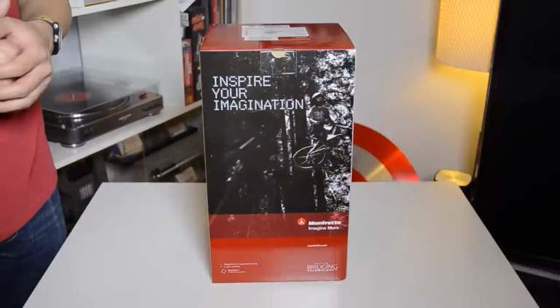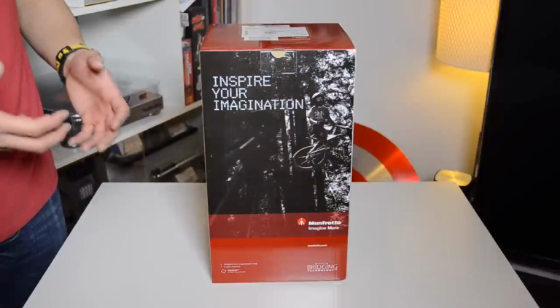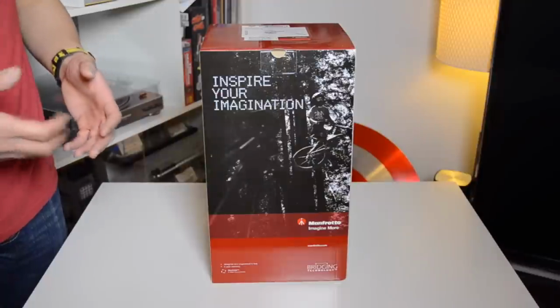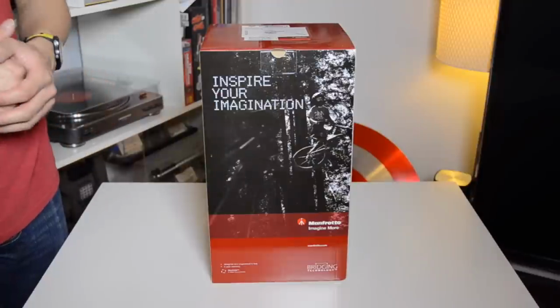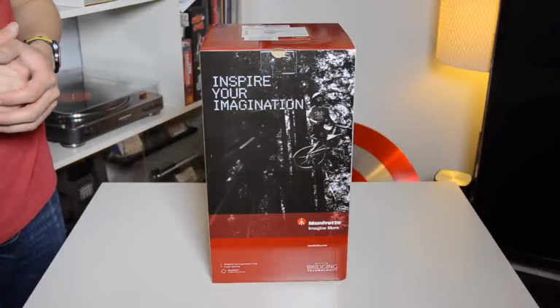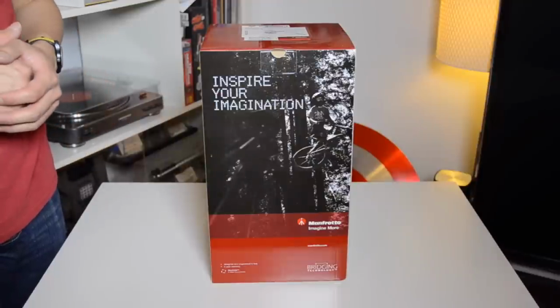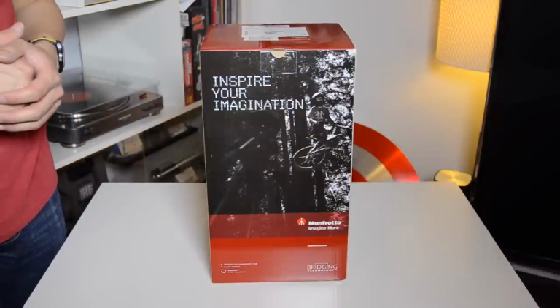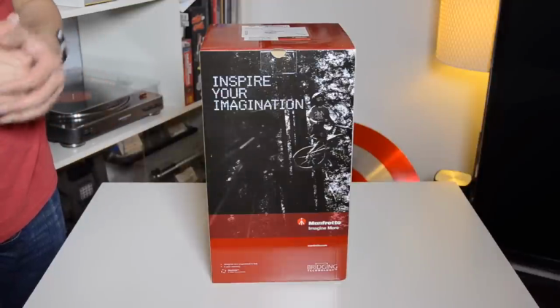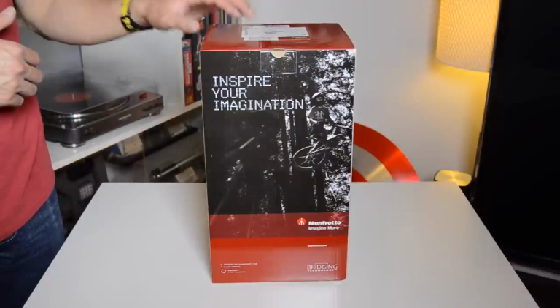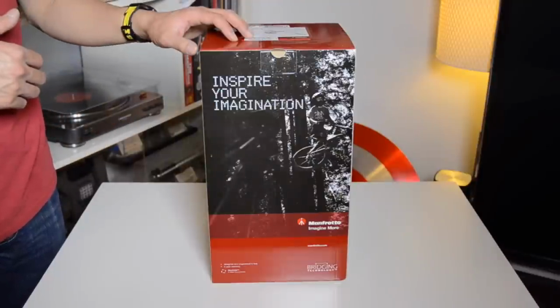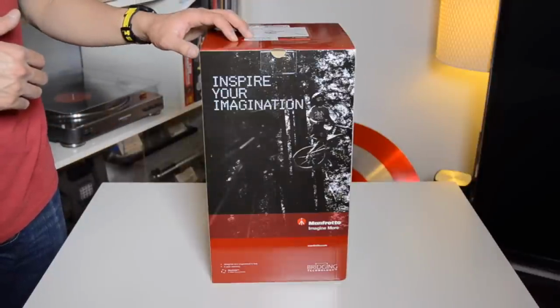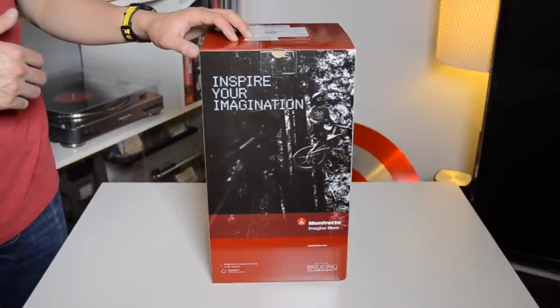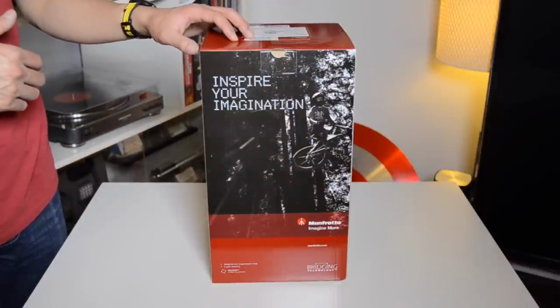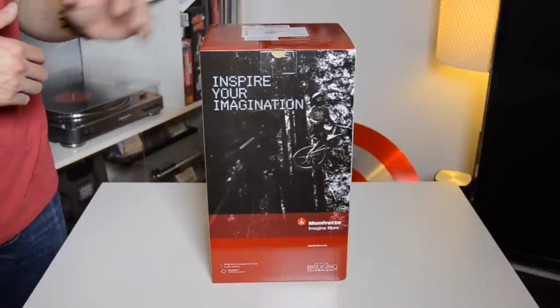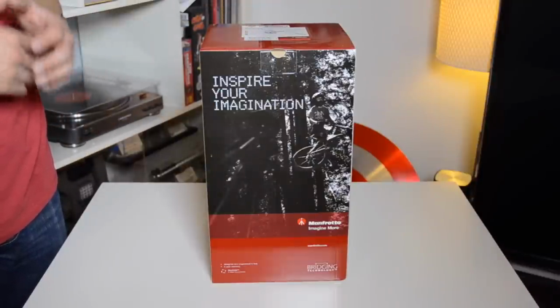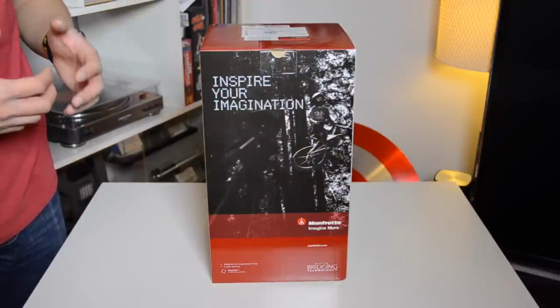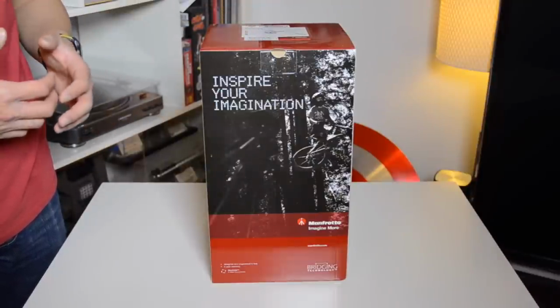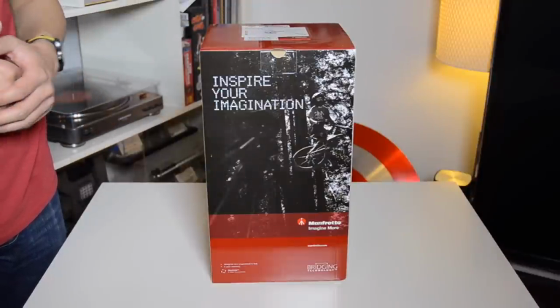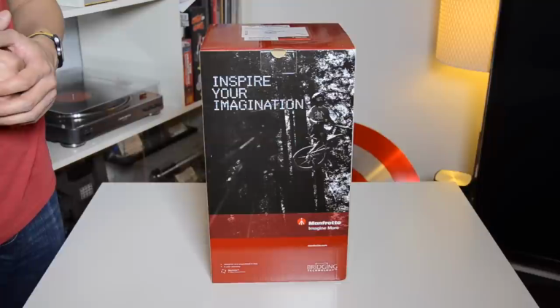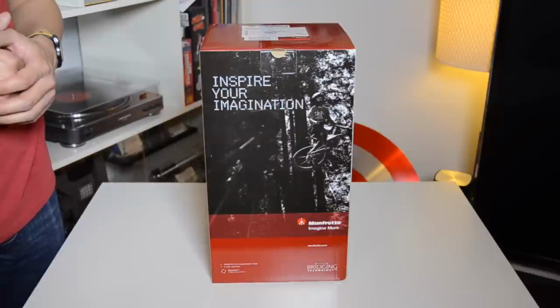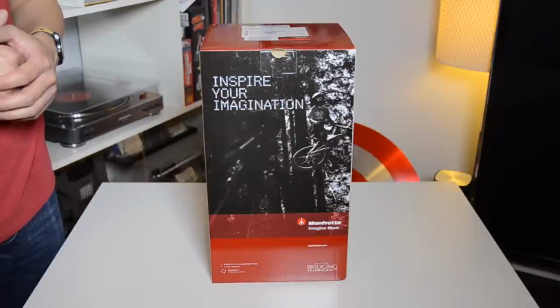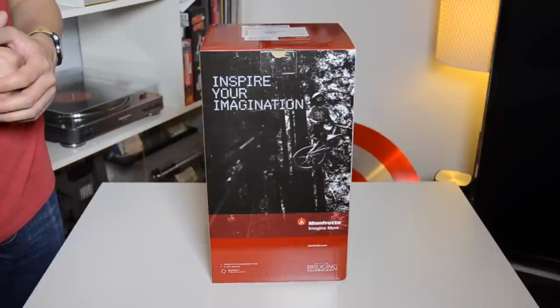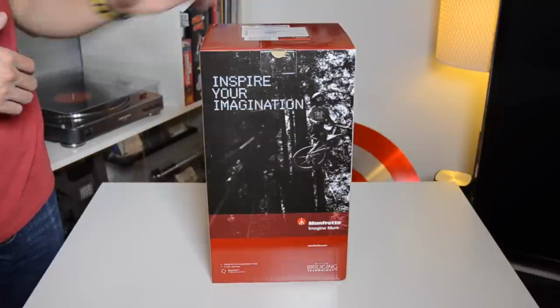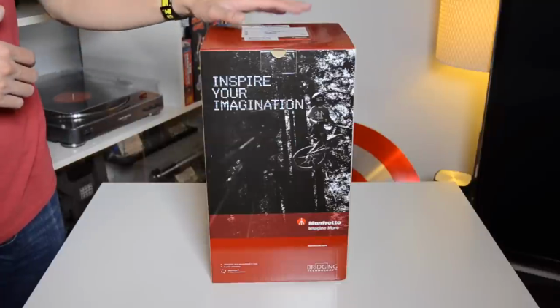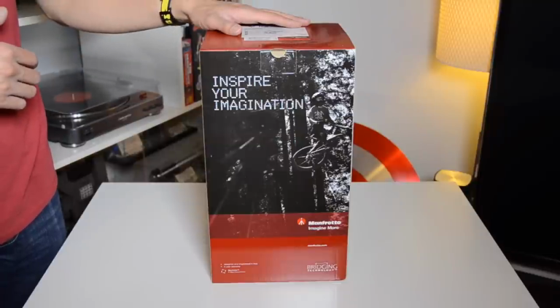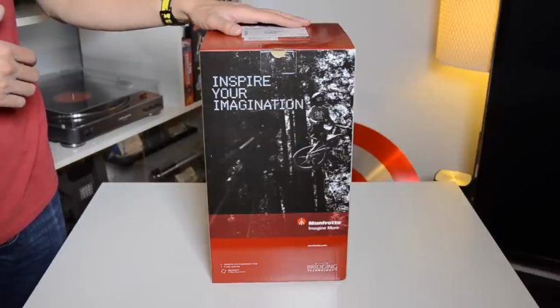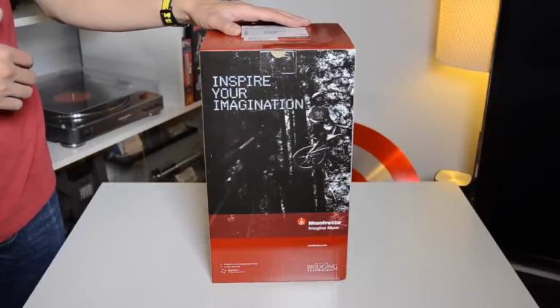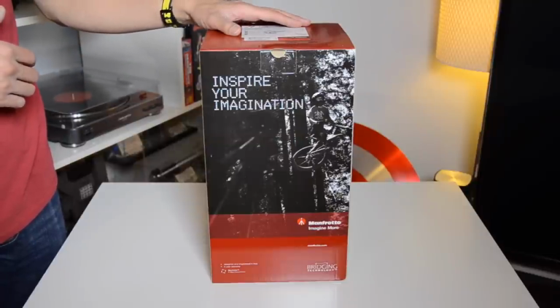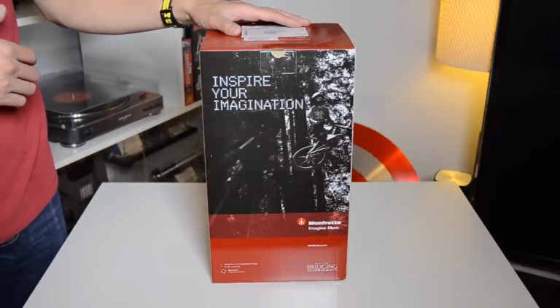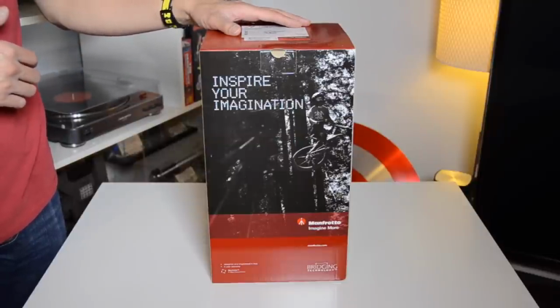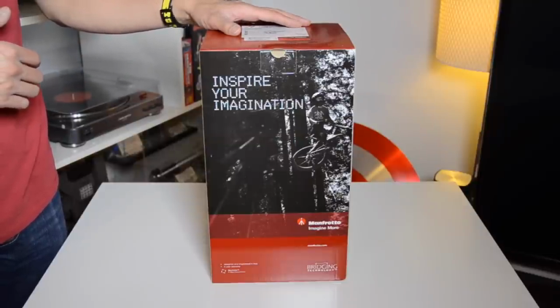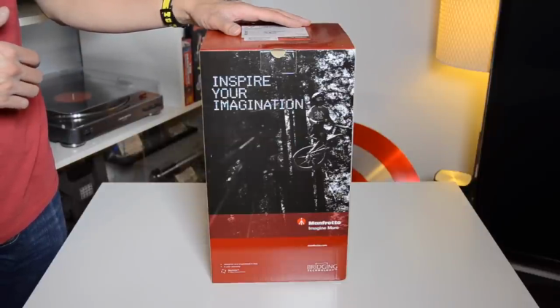Hey fellow collectors, thanks for joining me again today for another unboxing and review video. Instead of doing the normal prop review today, I thought I'd show you guys this new tripod mount I got, which is the Manfrotto 502AH.